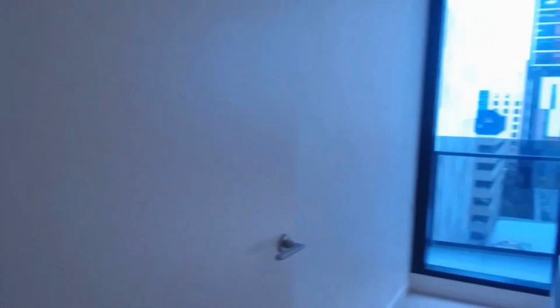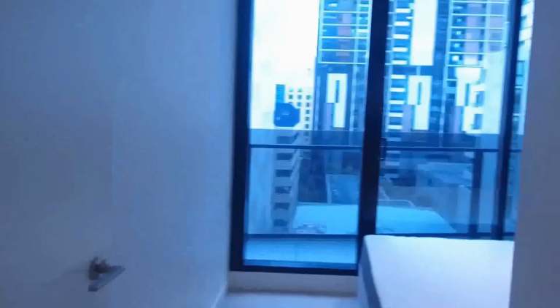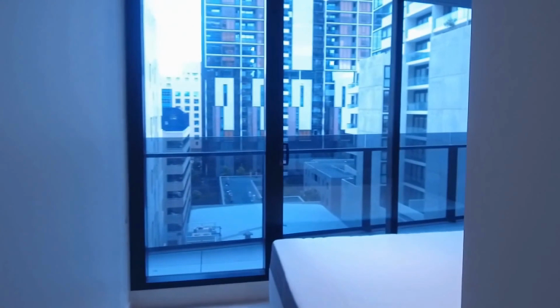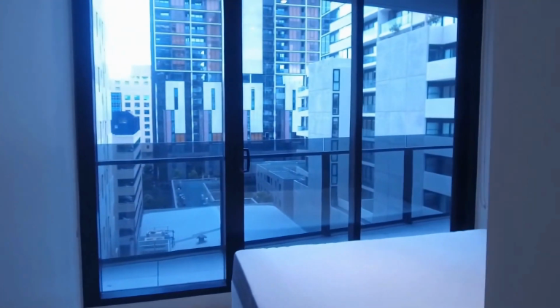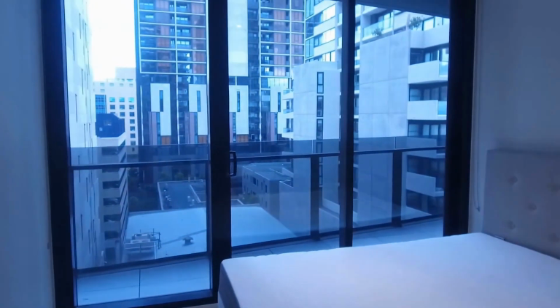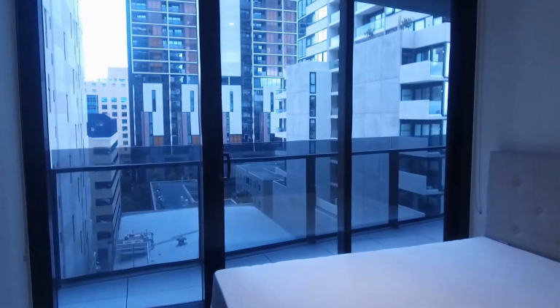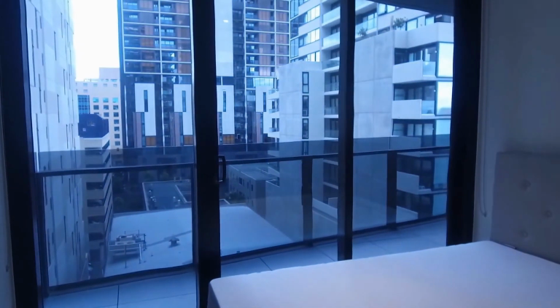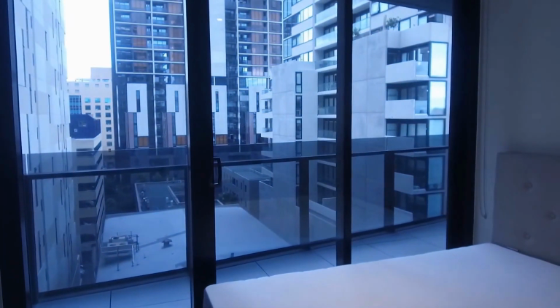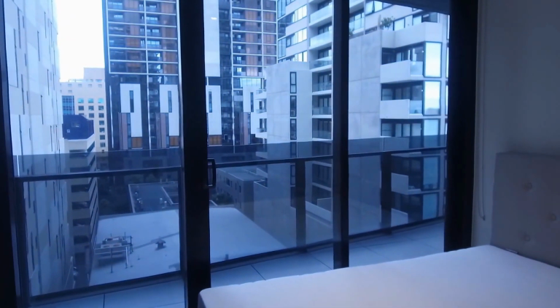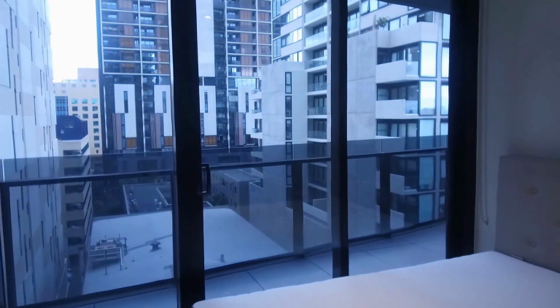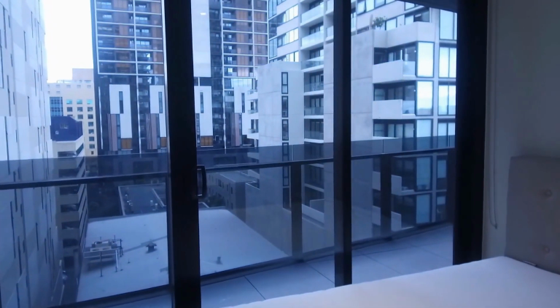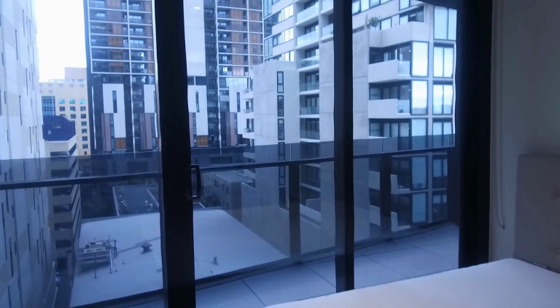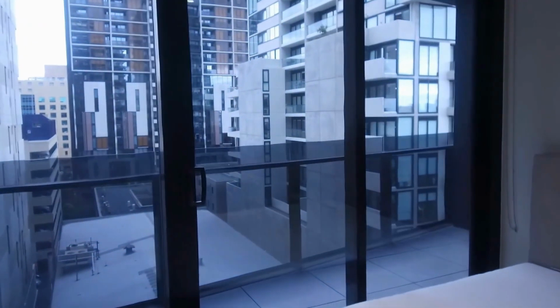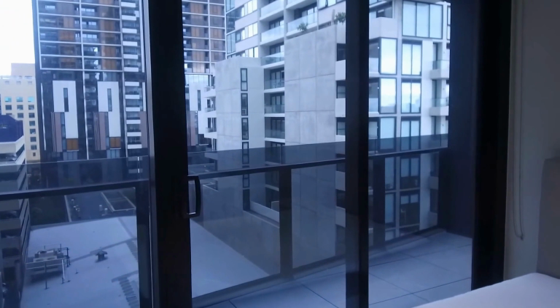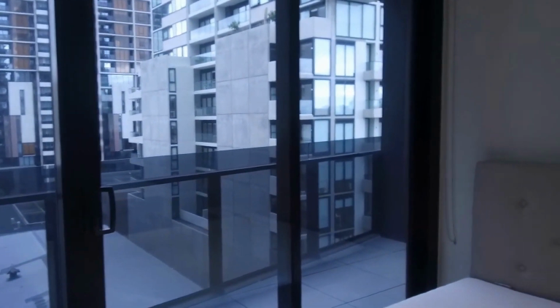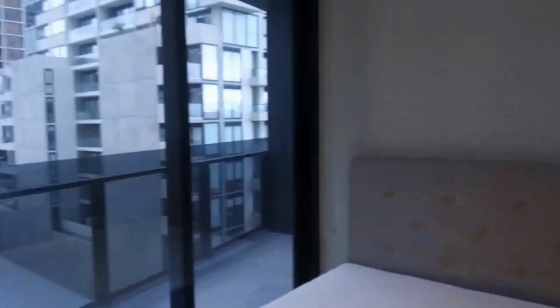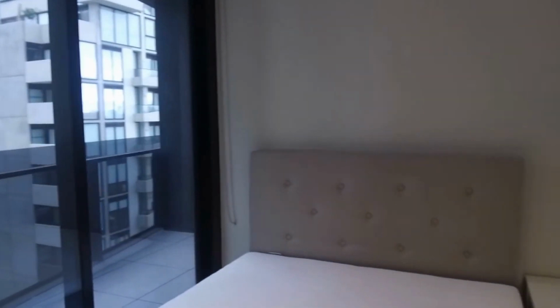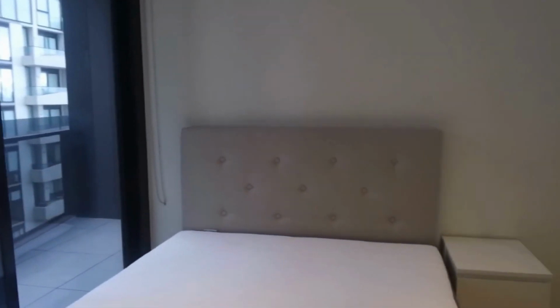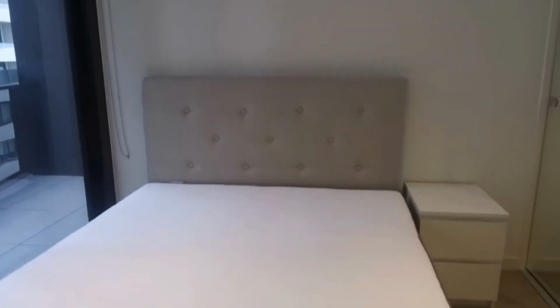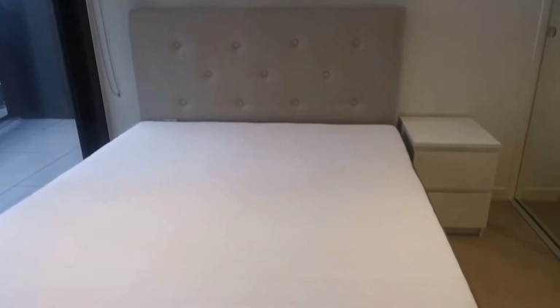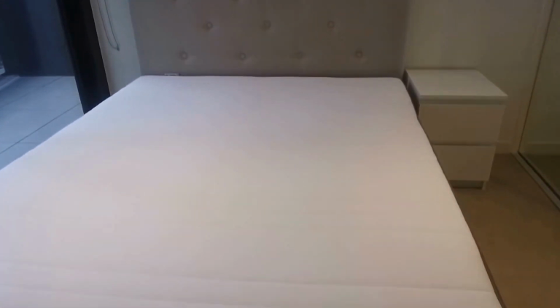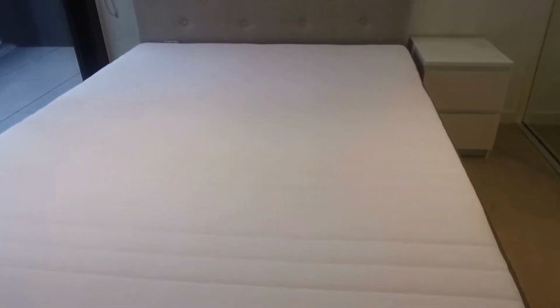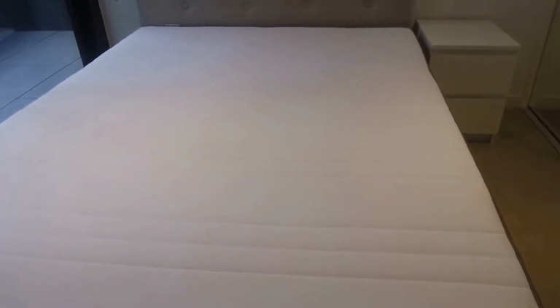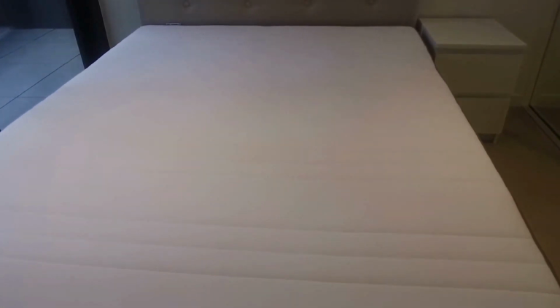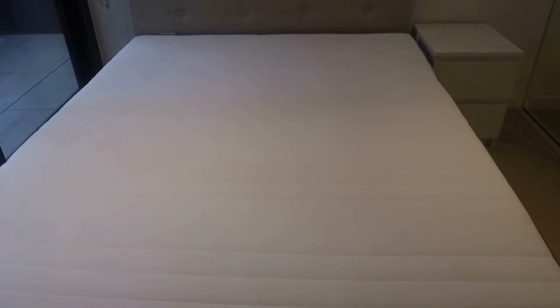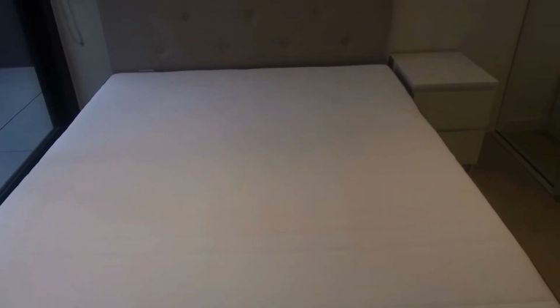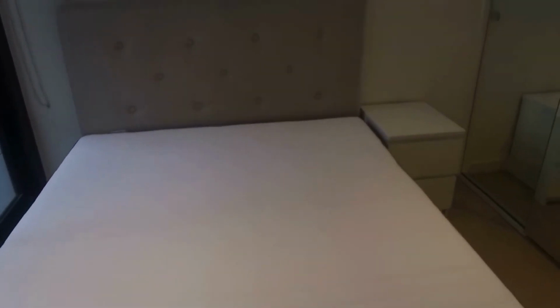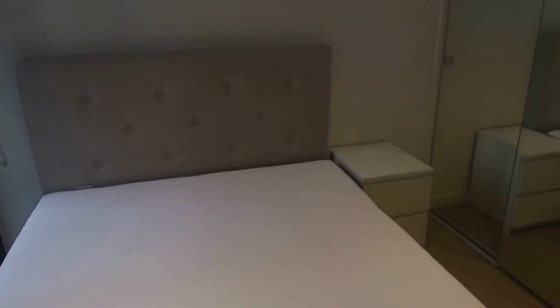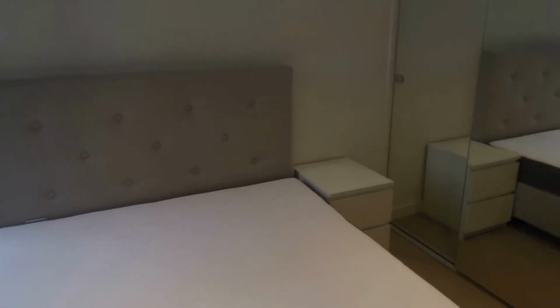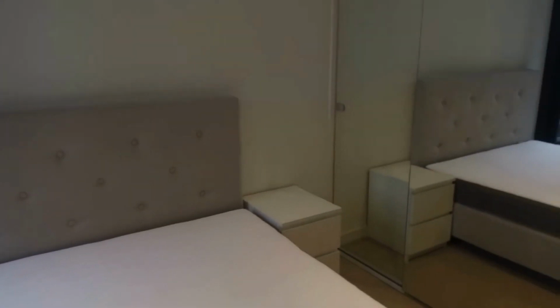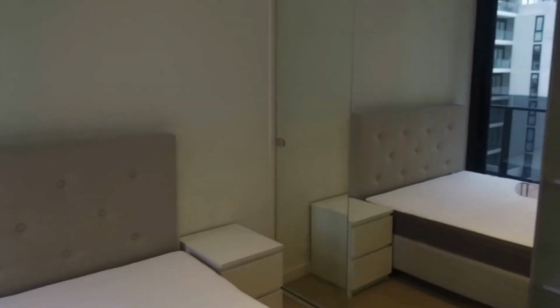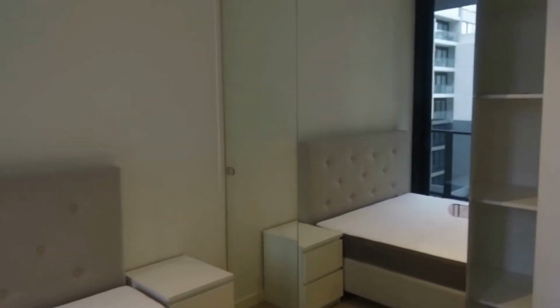Now for the second bedroom — through this bedroom you can also access the balcony. This bedroom is also a good size, as it fits a queen-size bed and a bedside table. It also comes with a mirrored built-in robe.